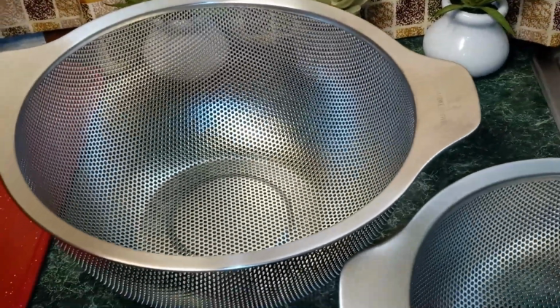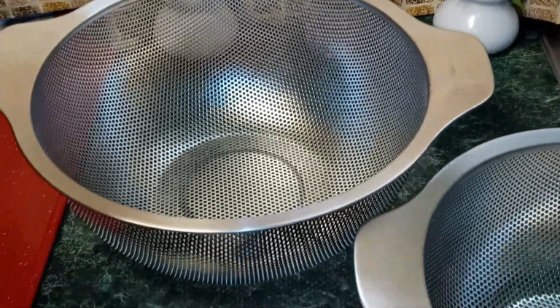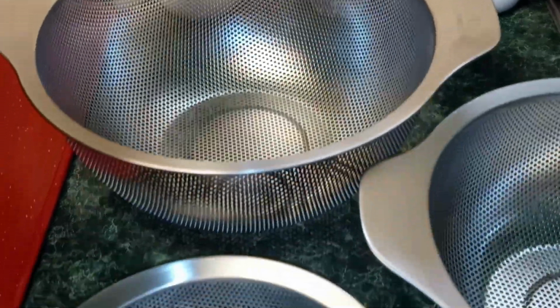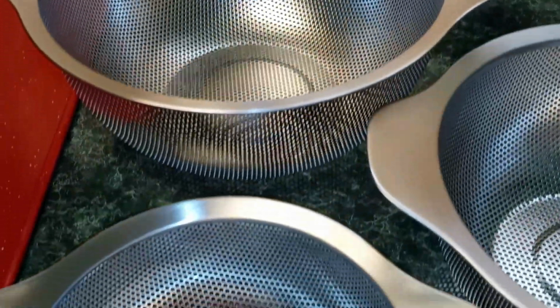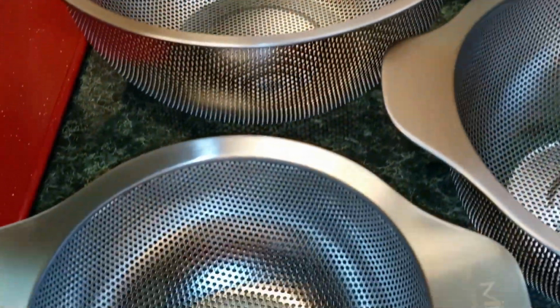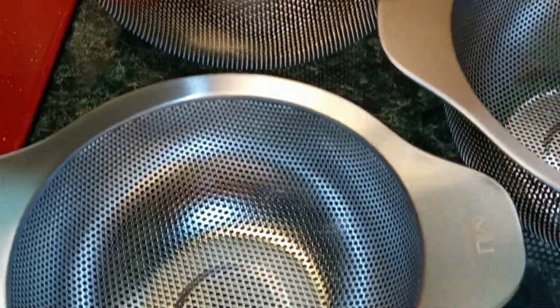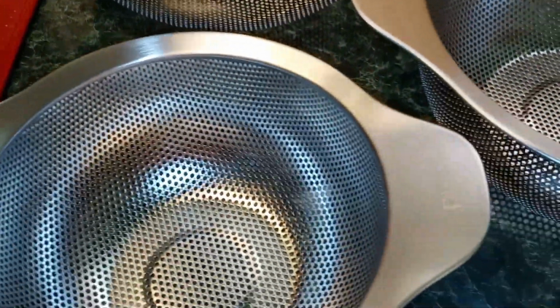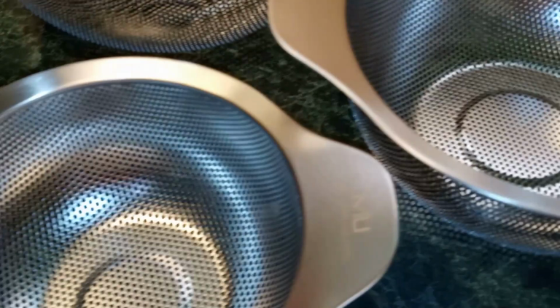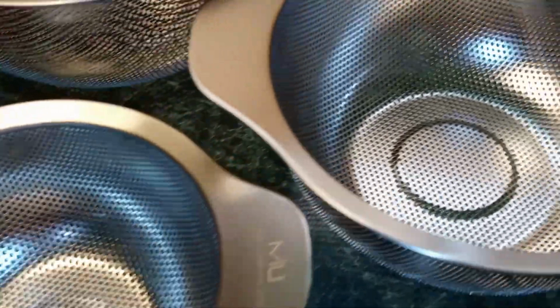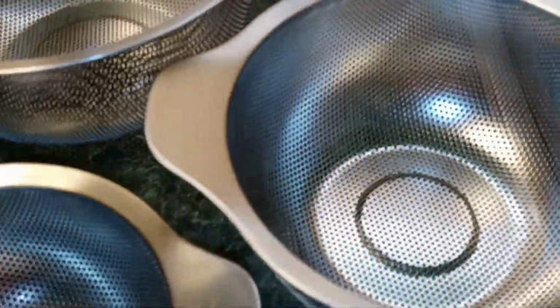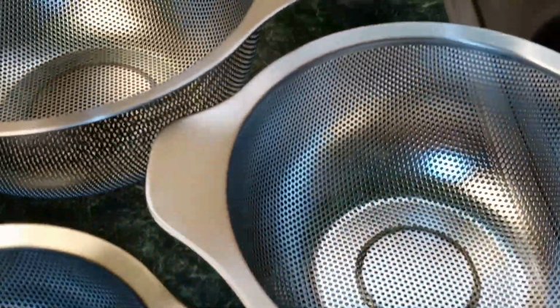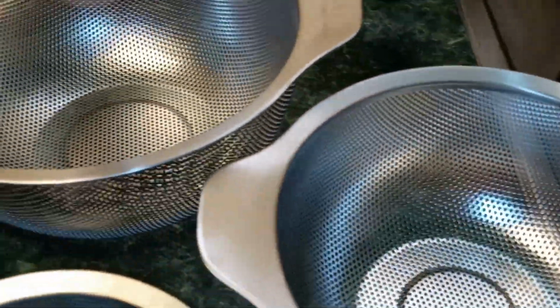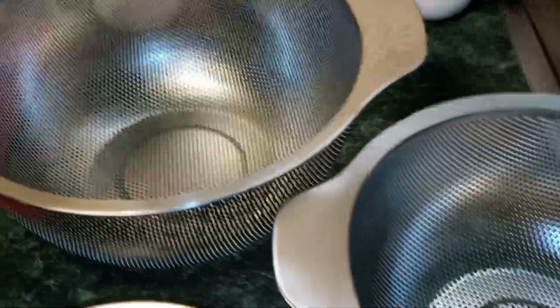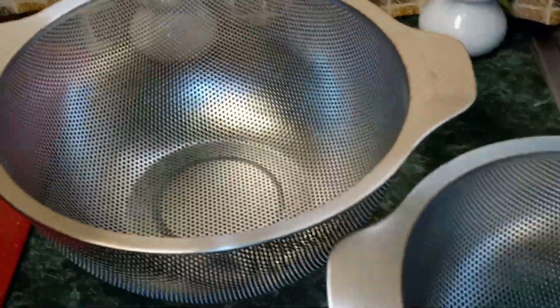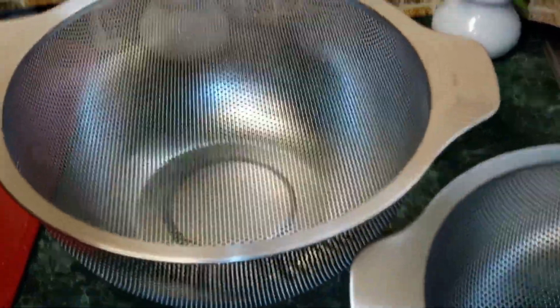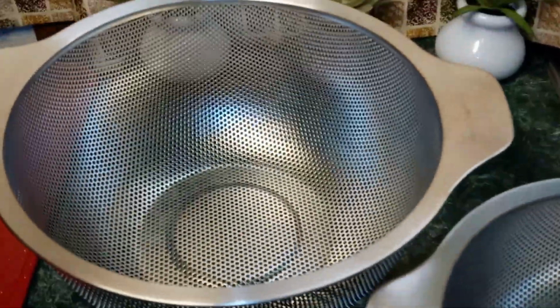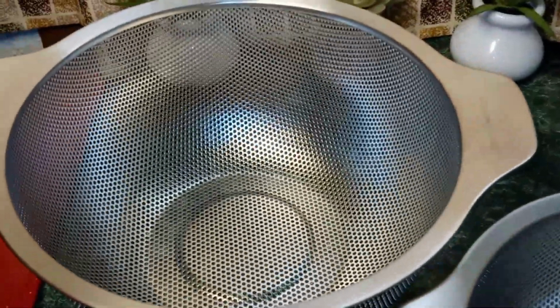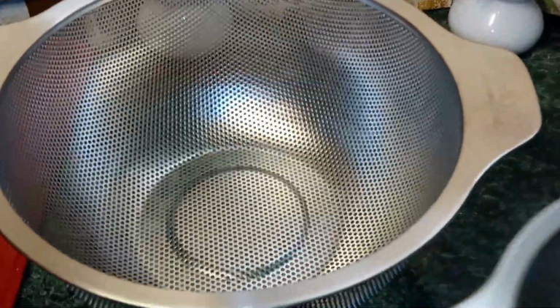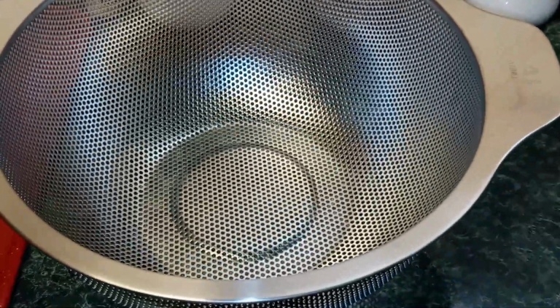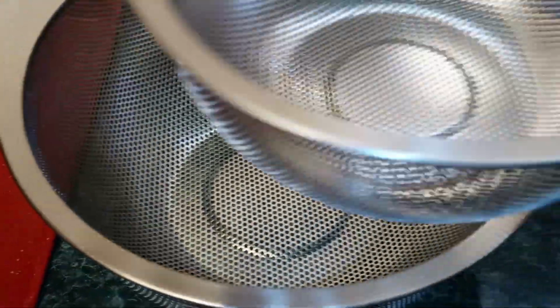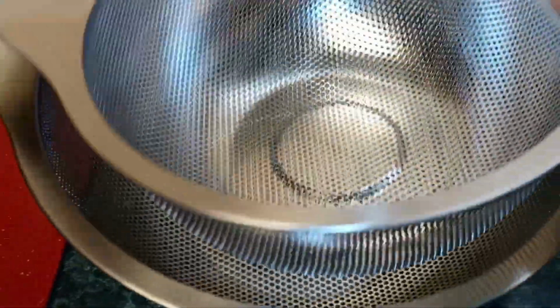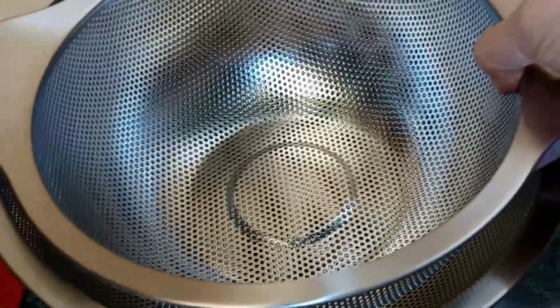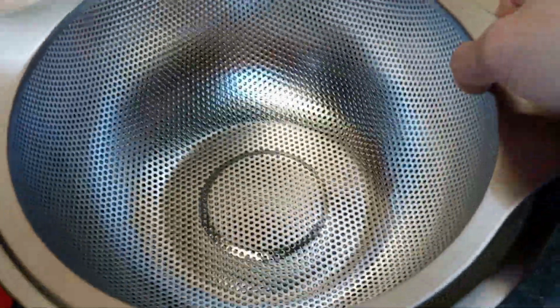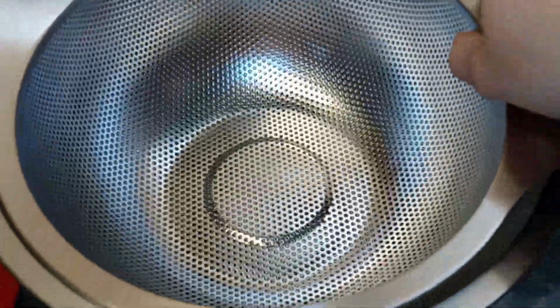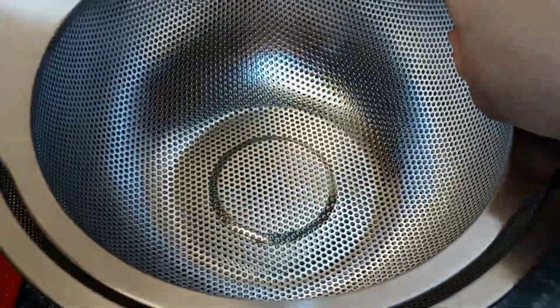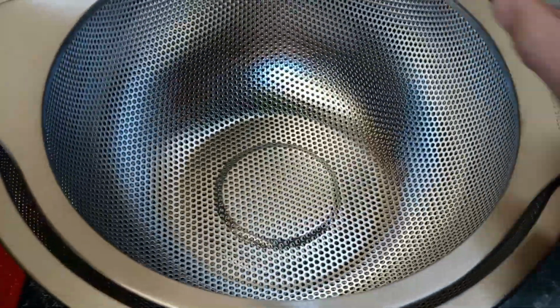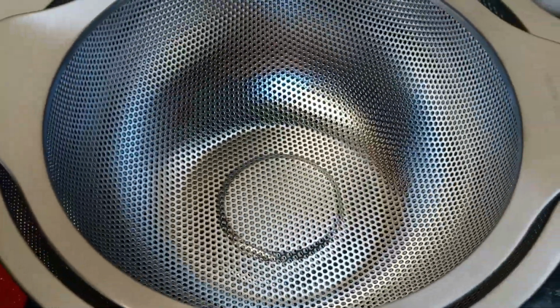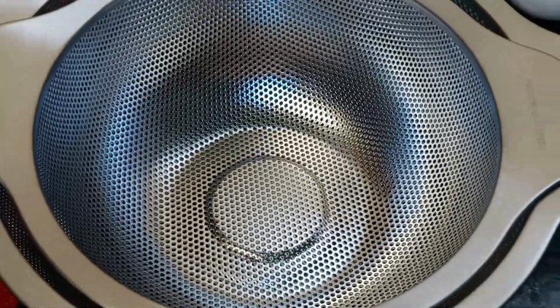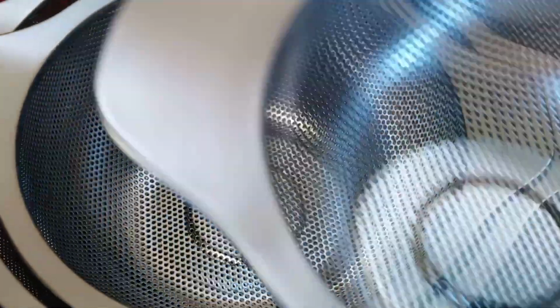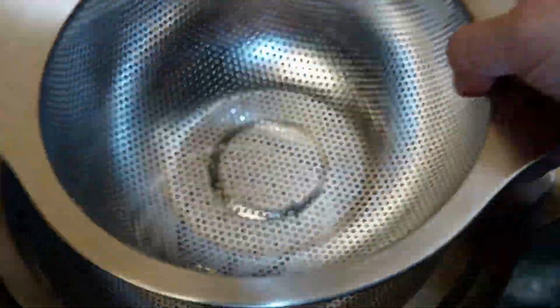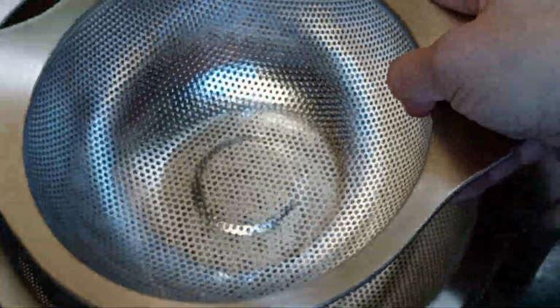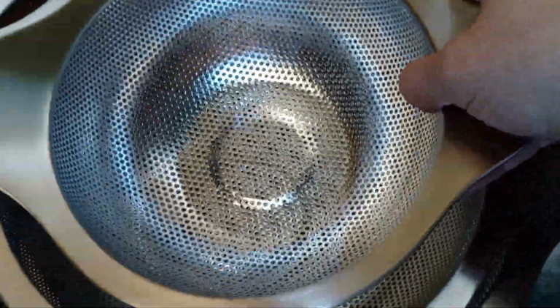So guys, for $20, this is definitely worth it. And when you go ahead and put it away and store it, everything fits inside of each other nice and neat.